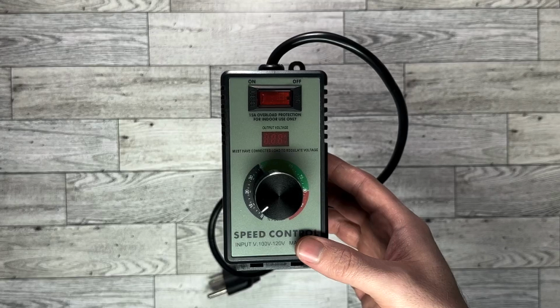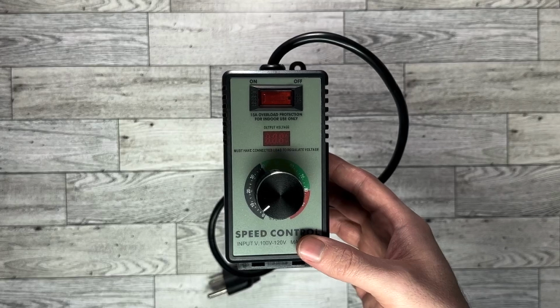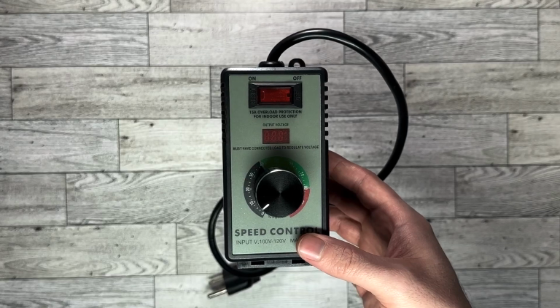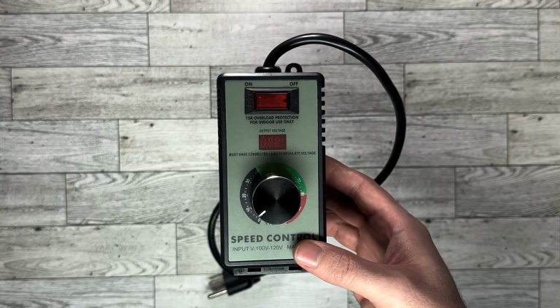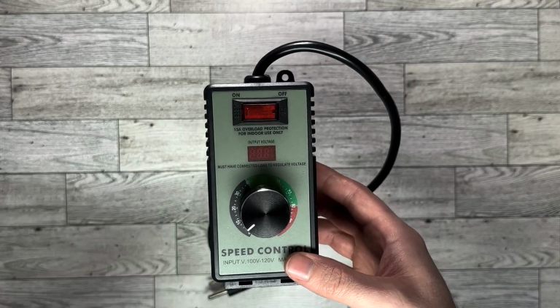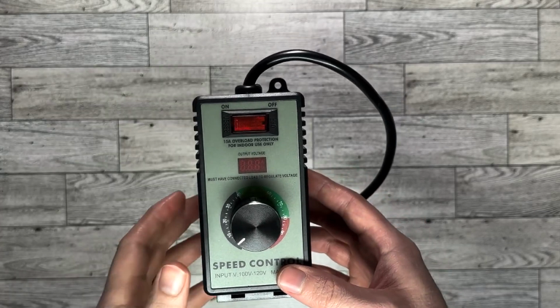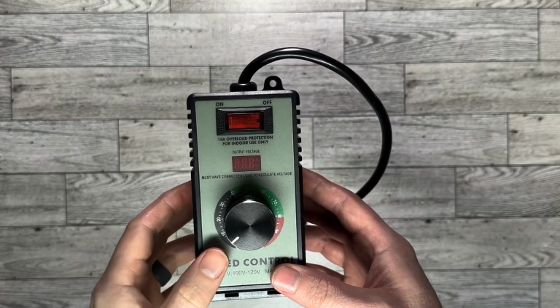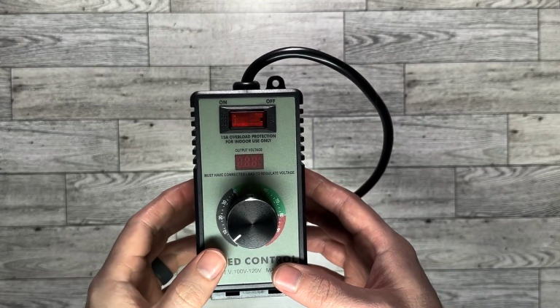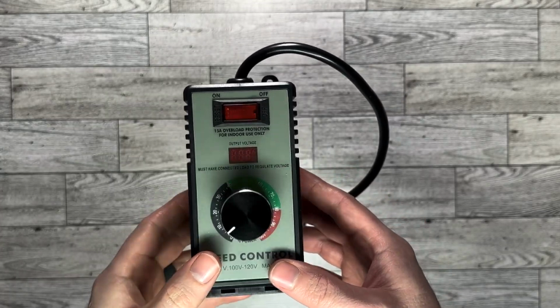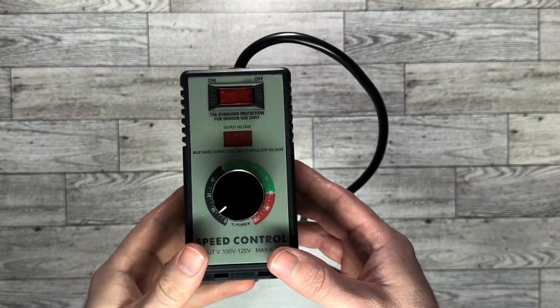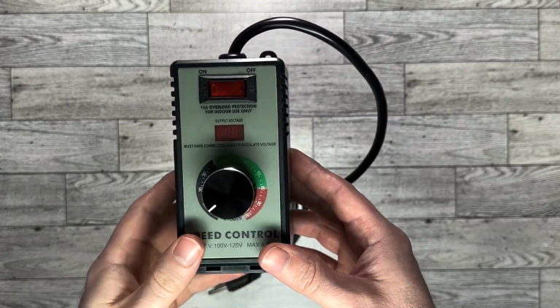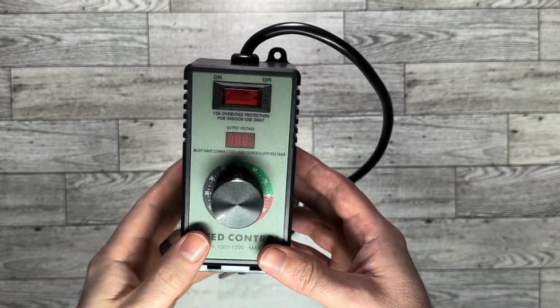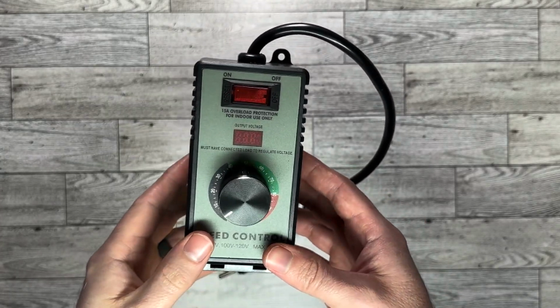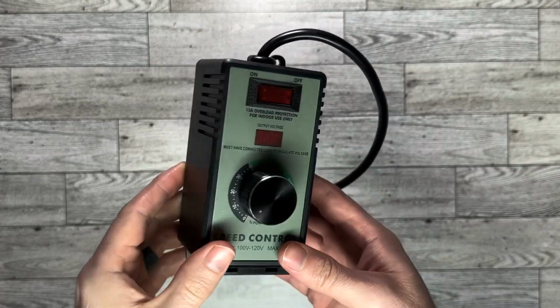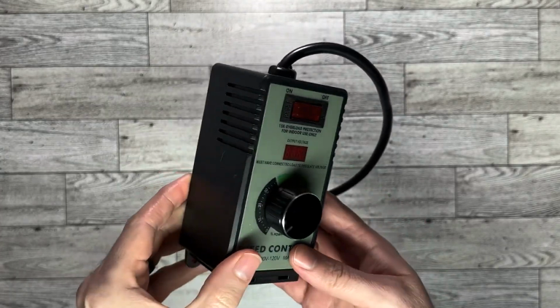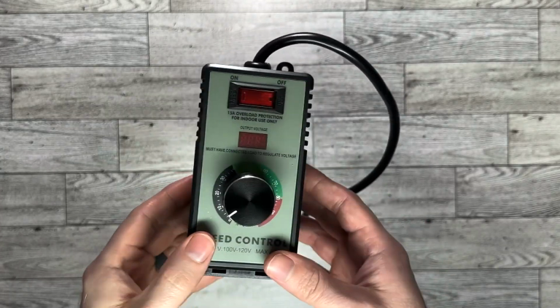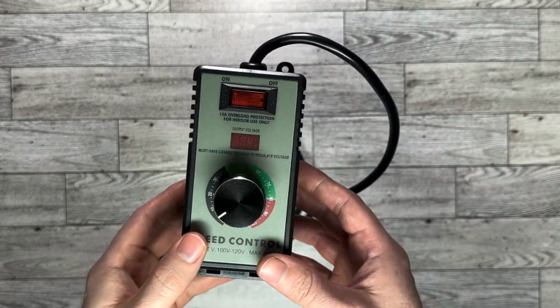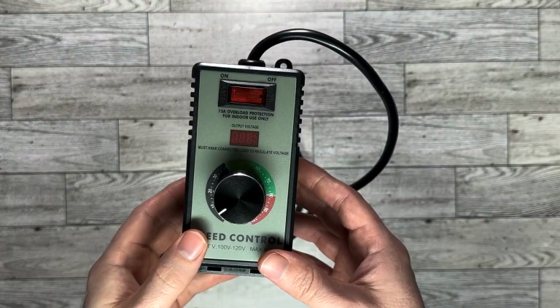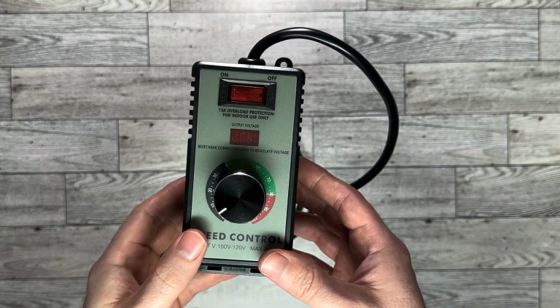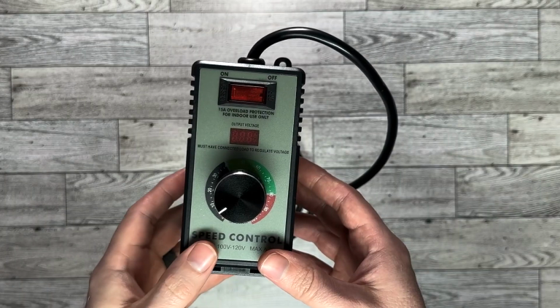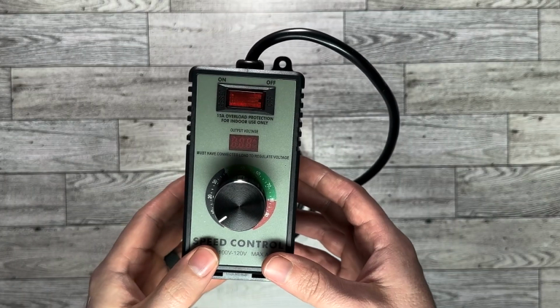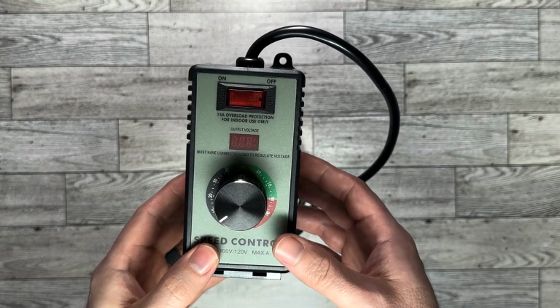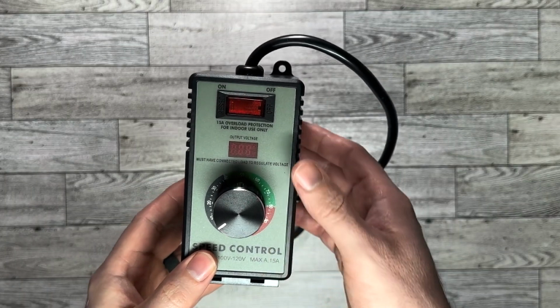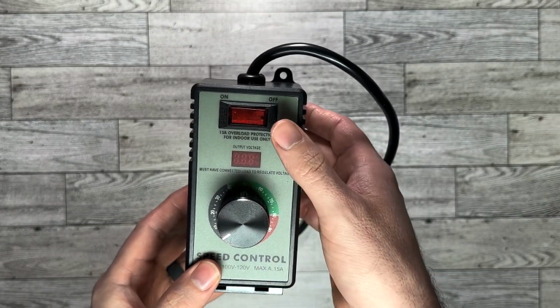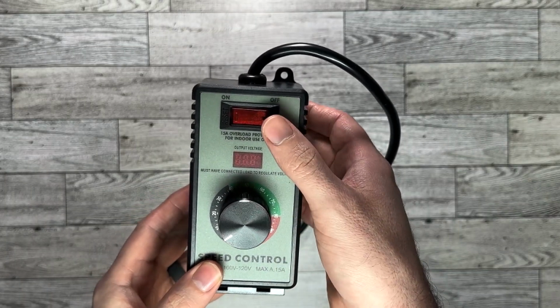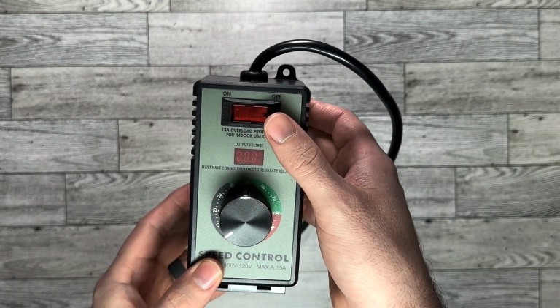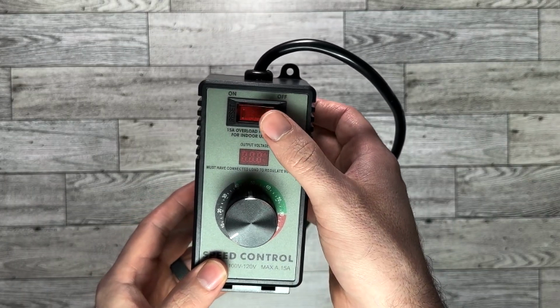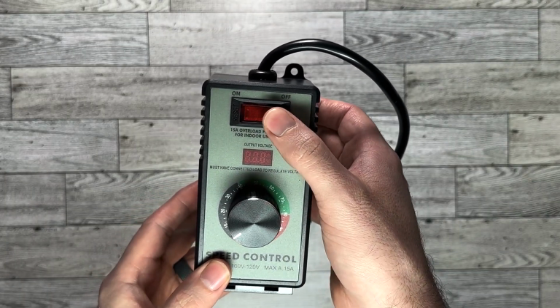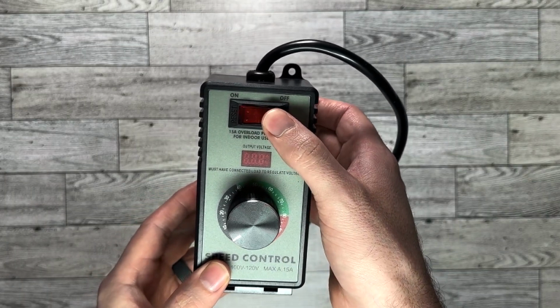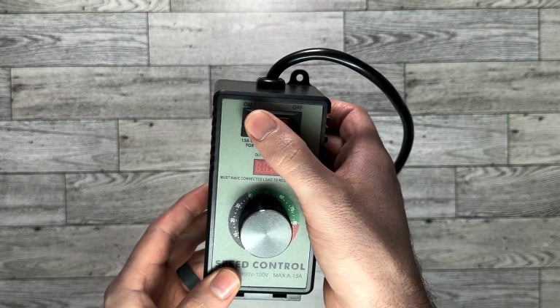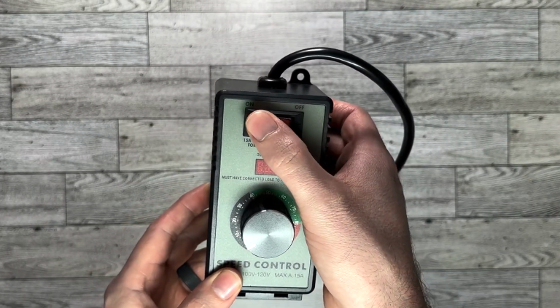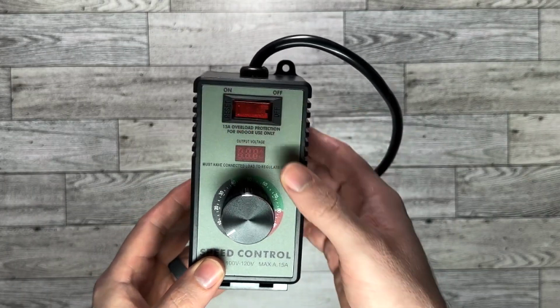Hey there everybody! I've got this variable speed motor controller here. It works on 120 volts and goes up to 15 amps.